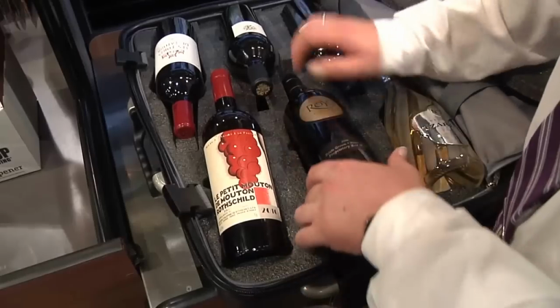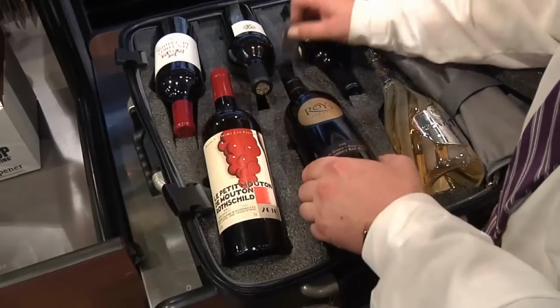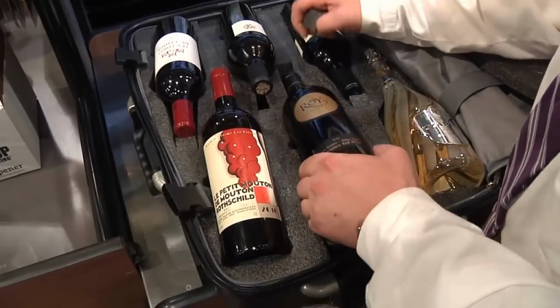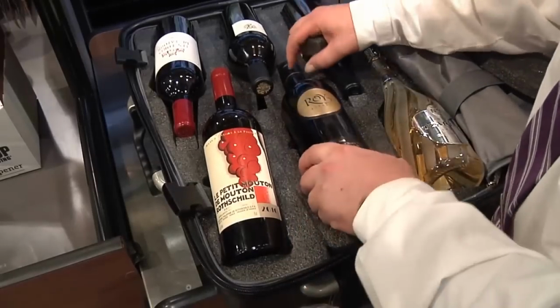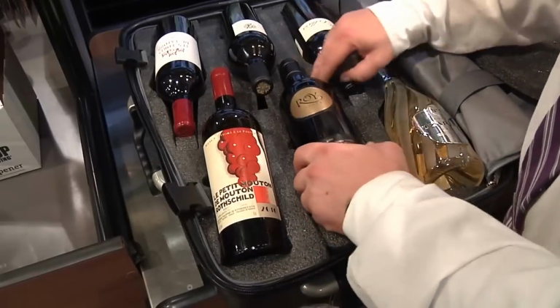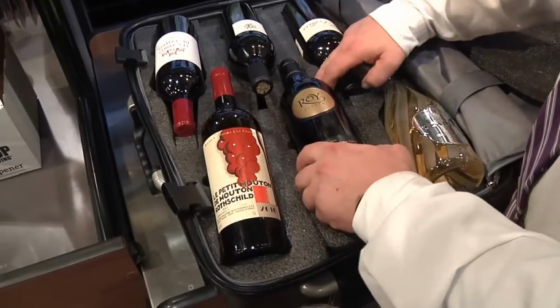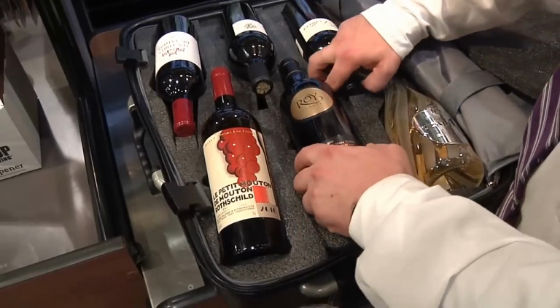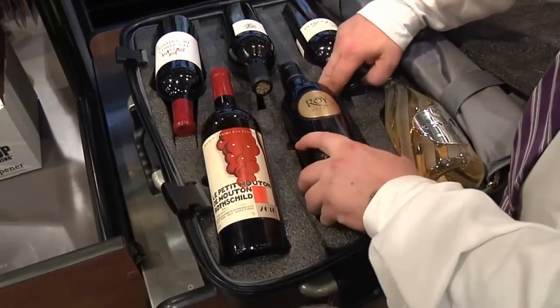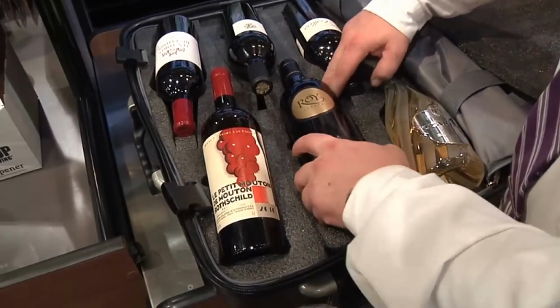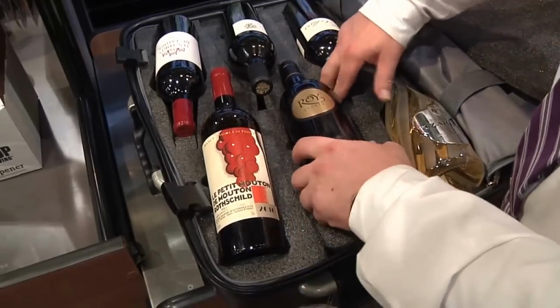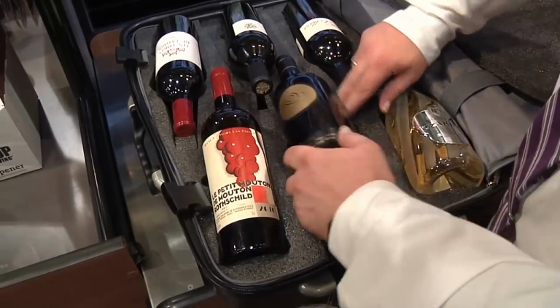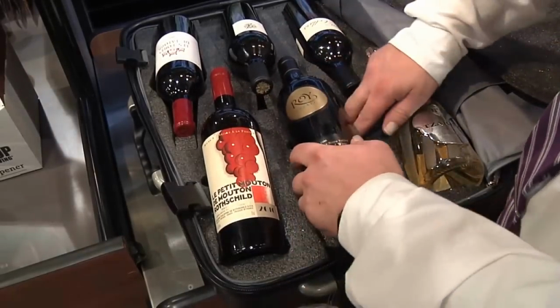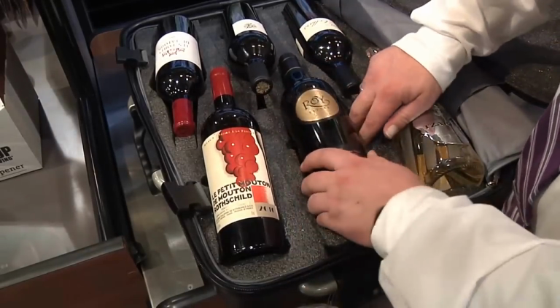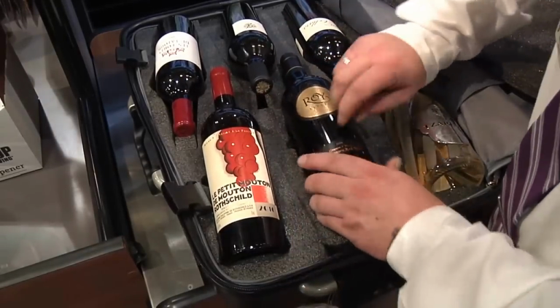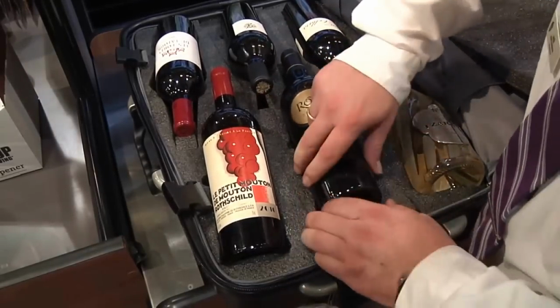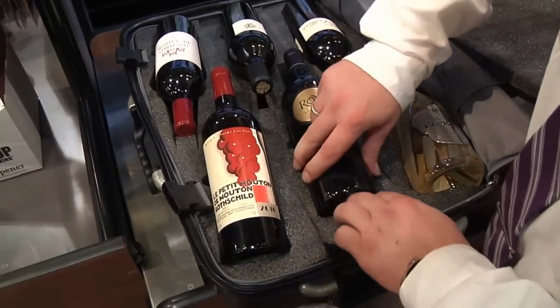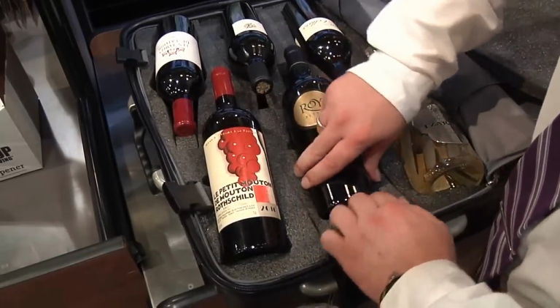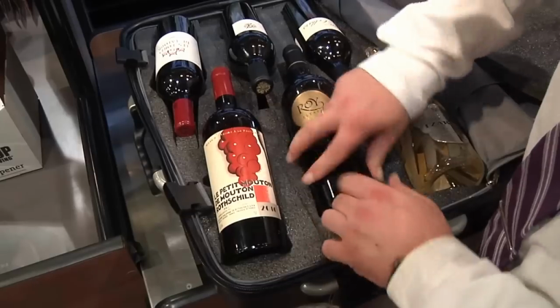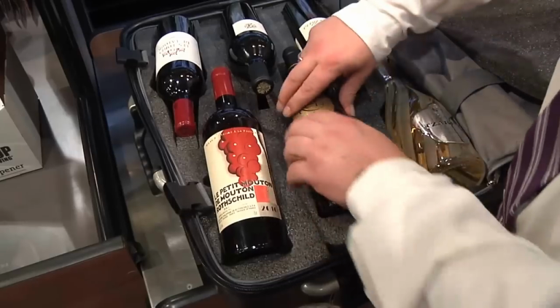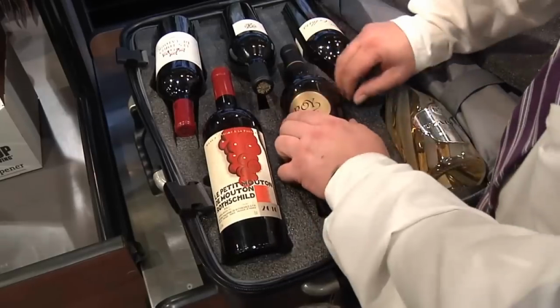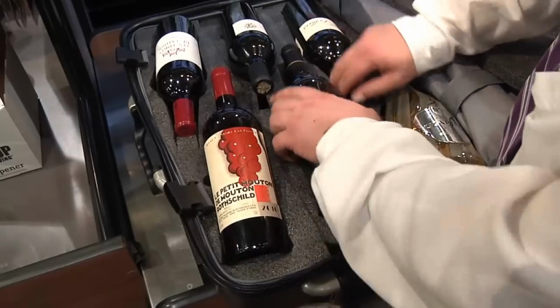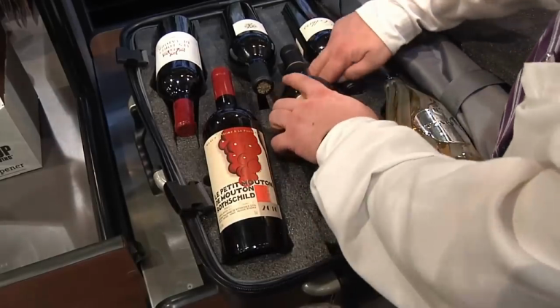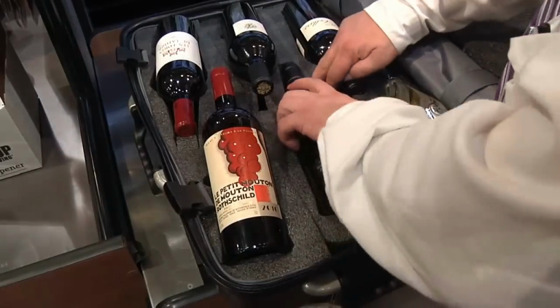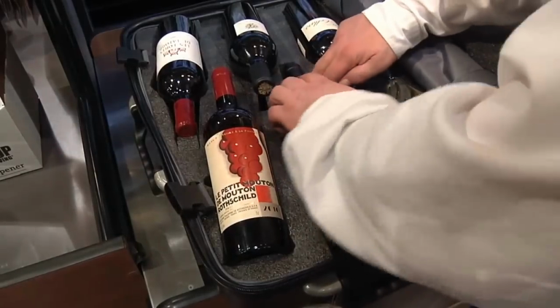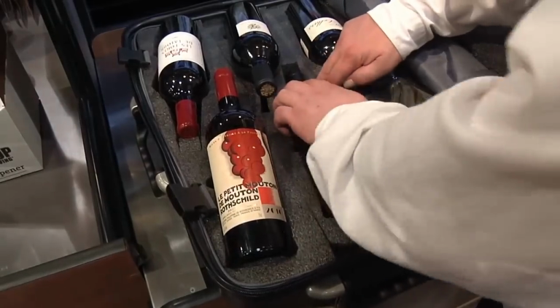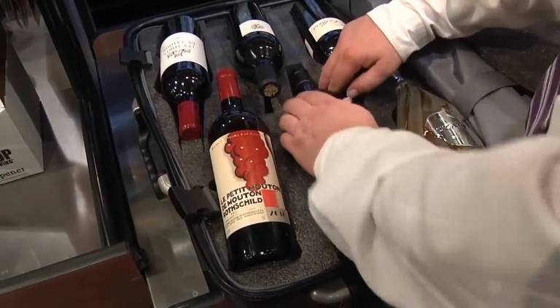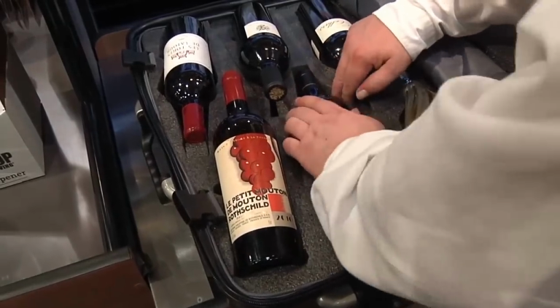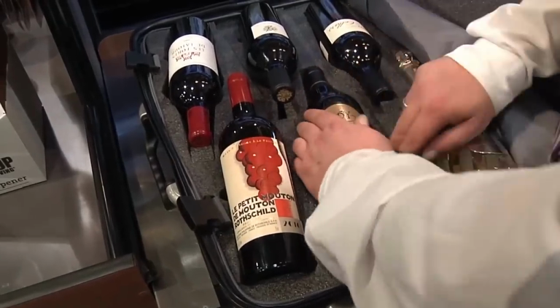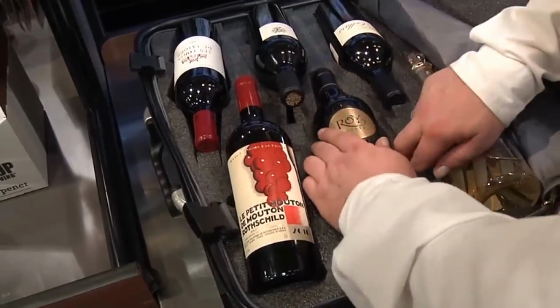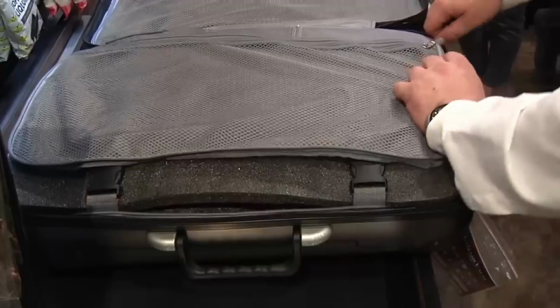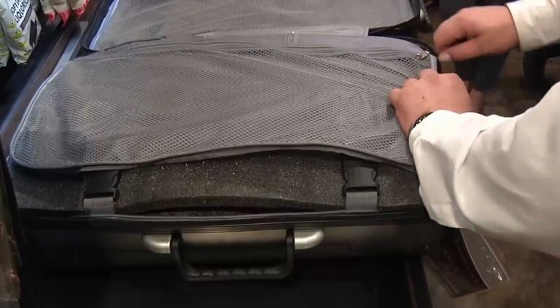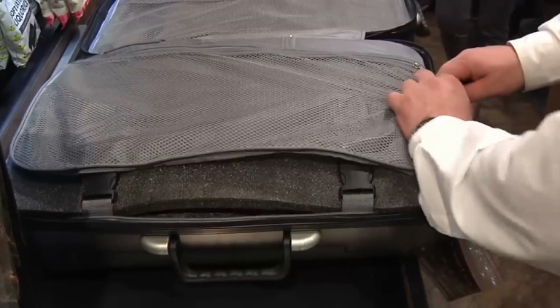Sometimes a little tuck on the sides of the insert will help the bottles slide into place, and you may also find that folding the edges and particularly the corners of the Valise will aid in zipping up.